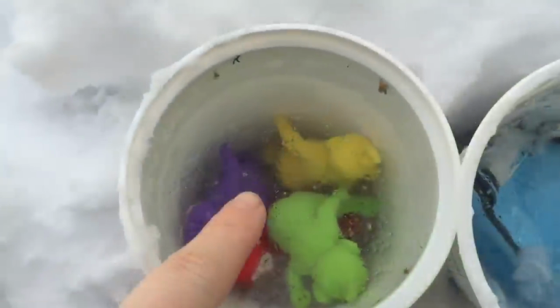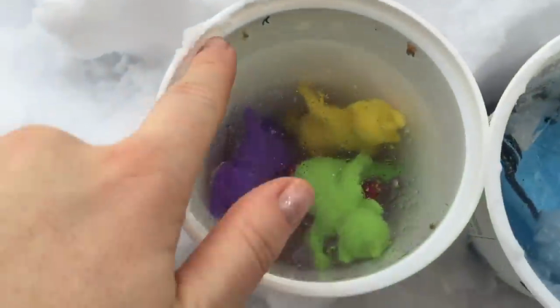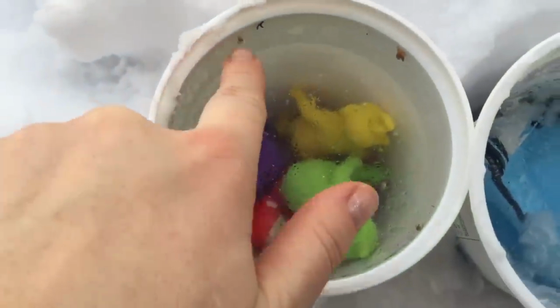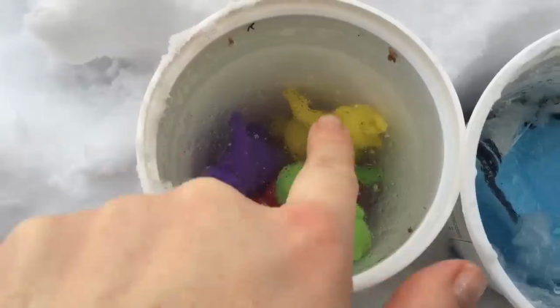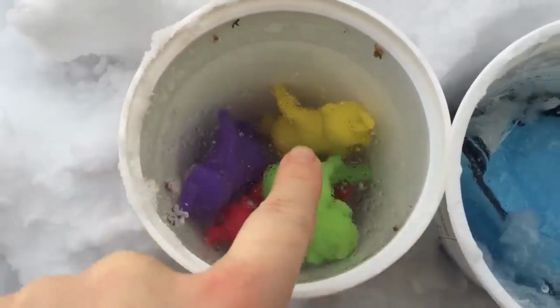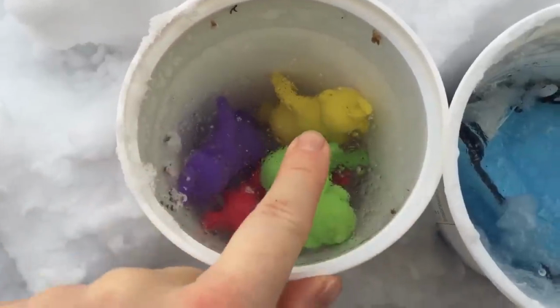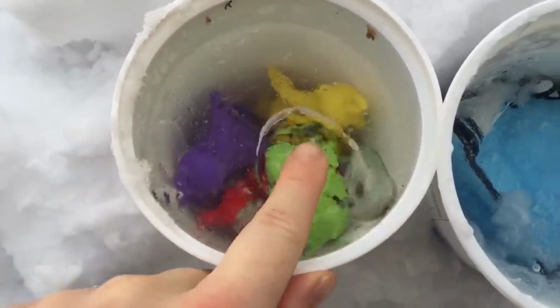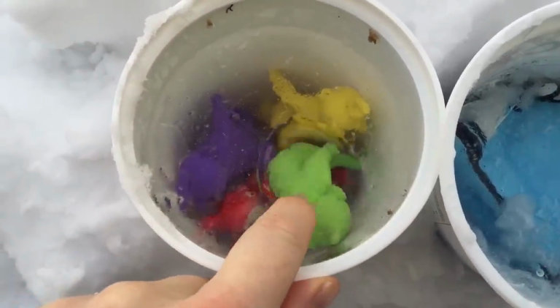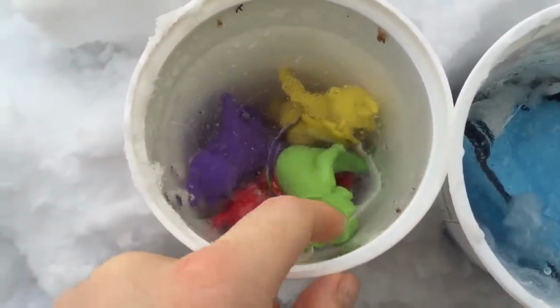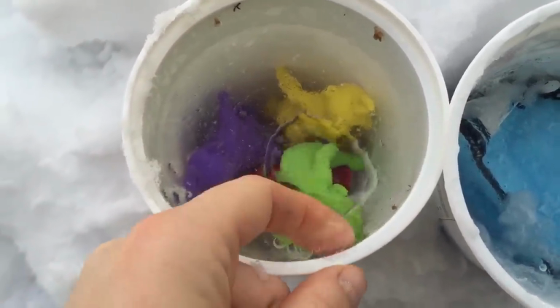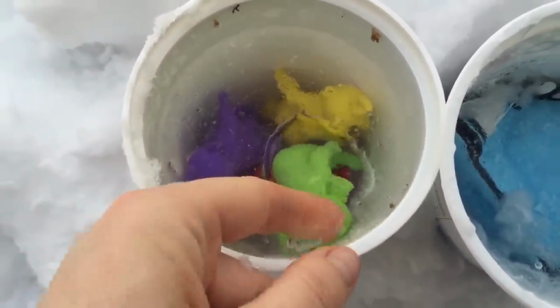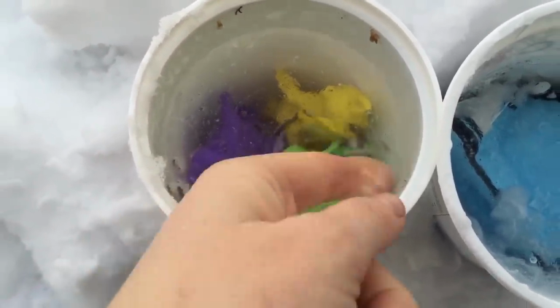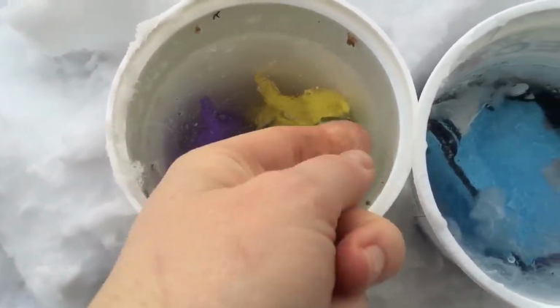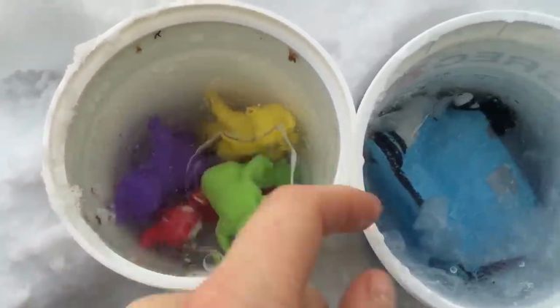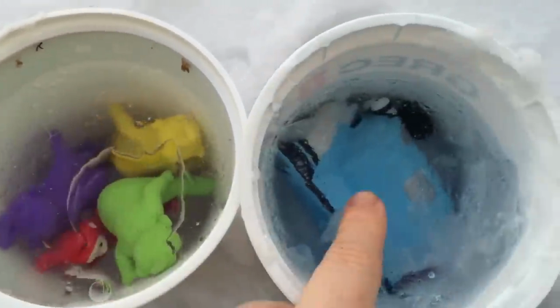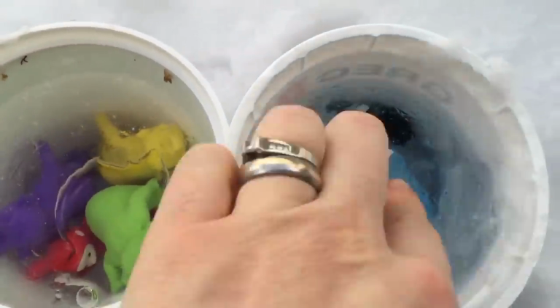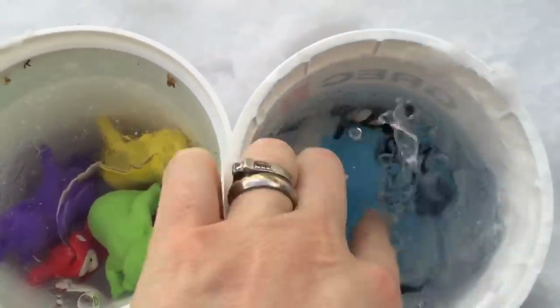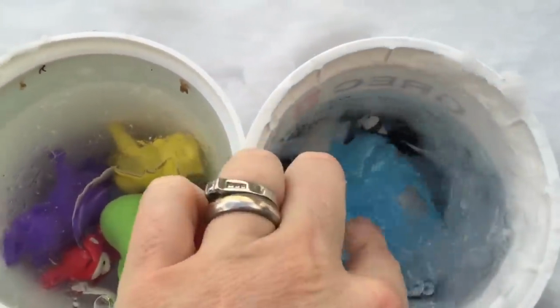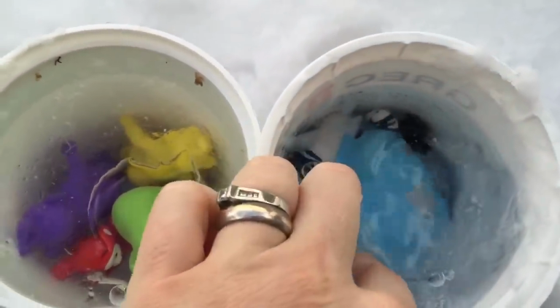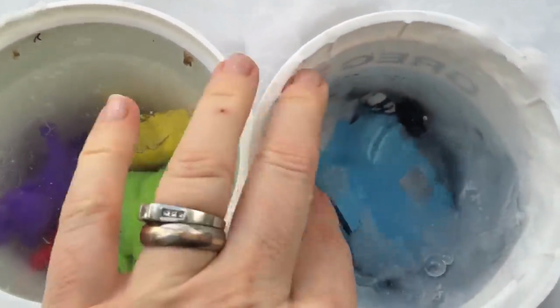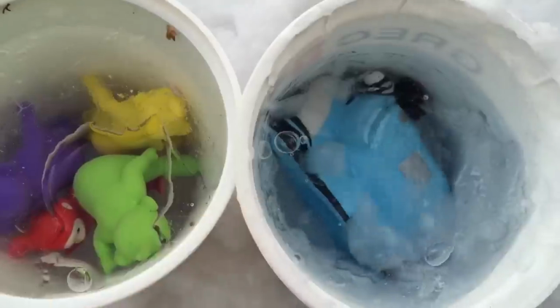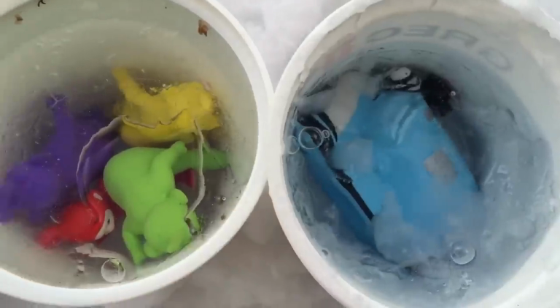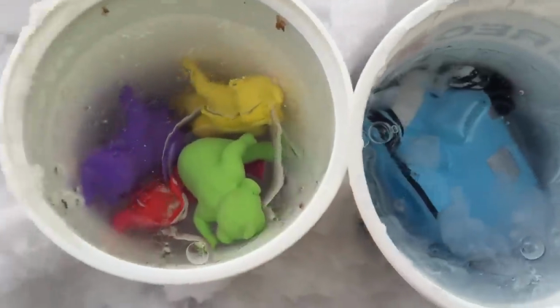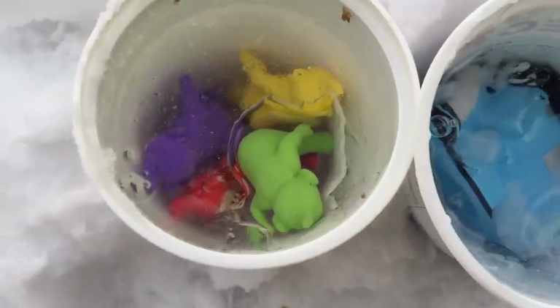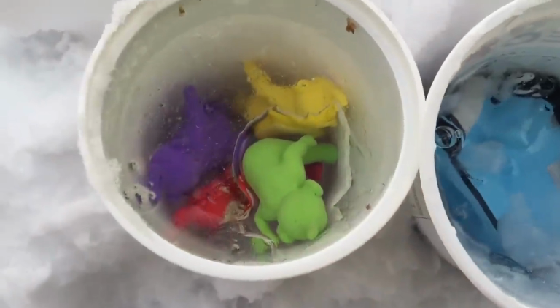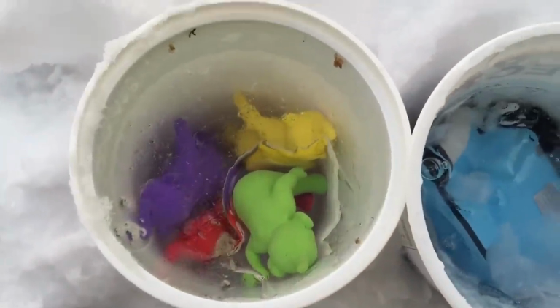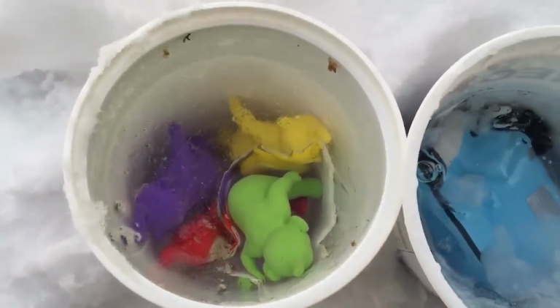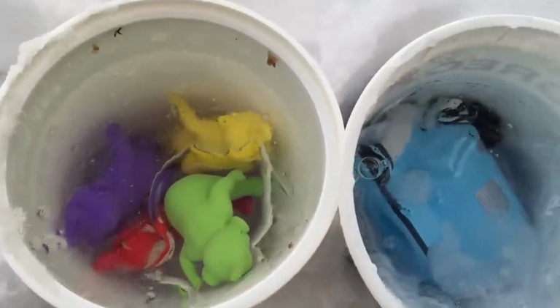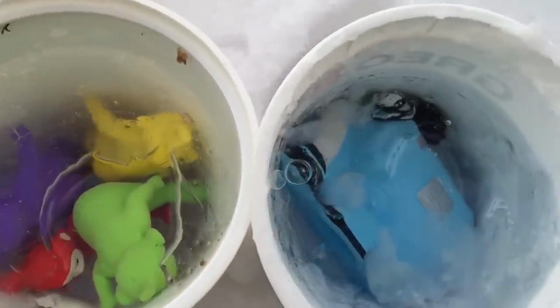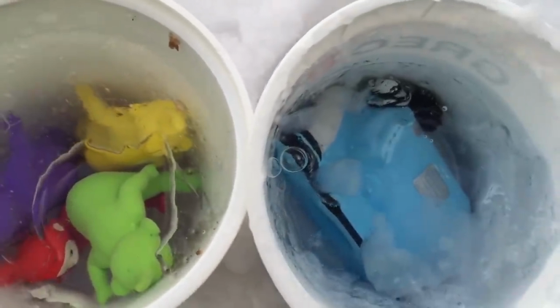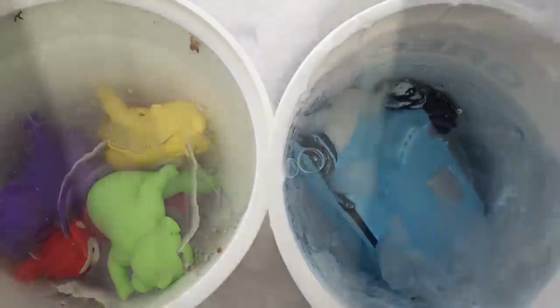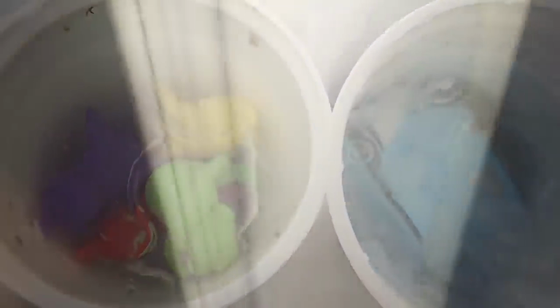Now it's been just an hour and there's already a layer of ice forming on the top. We can break through it — it's on its way.